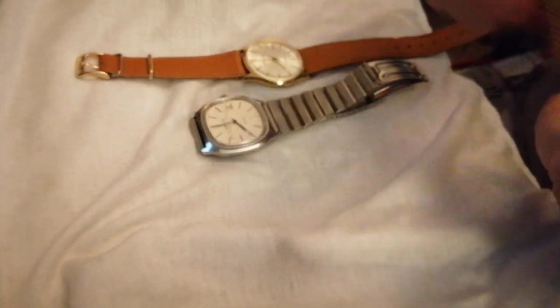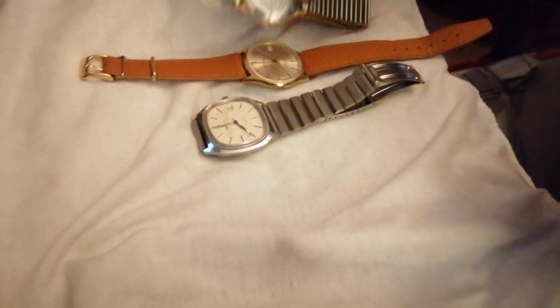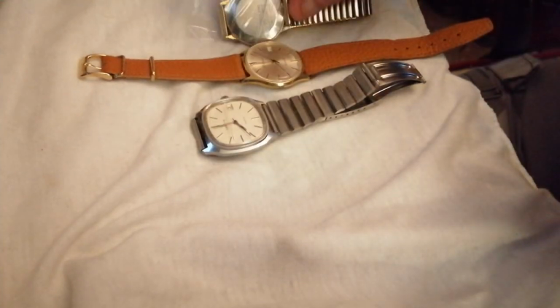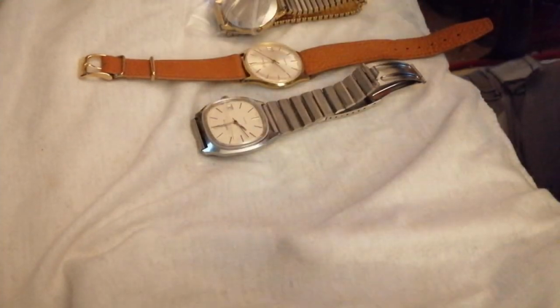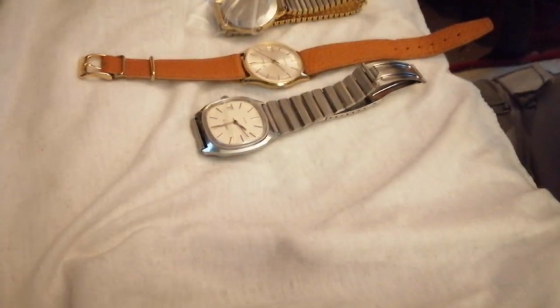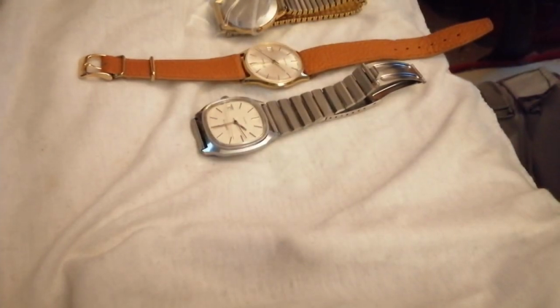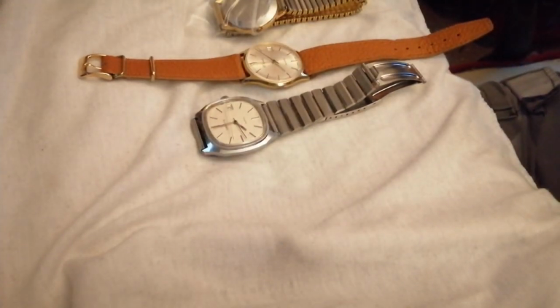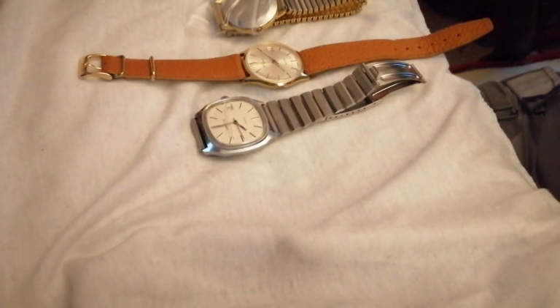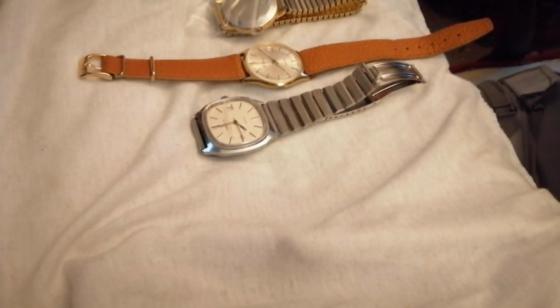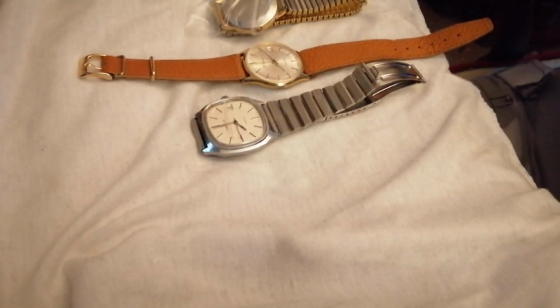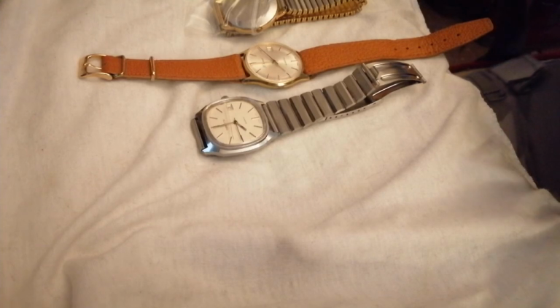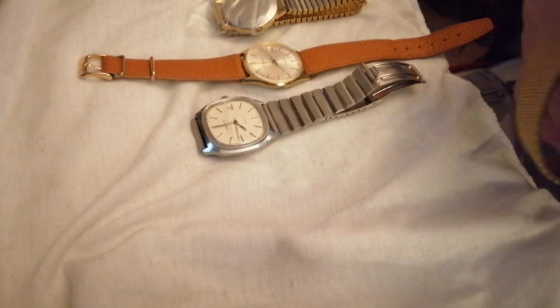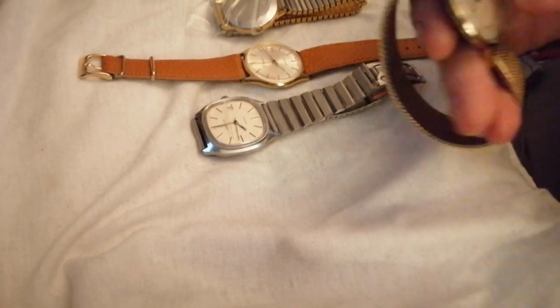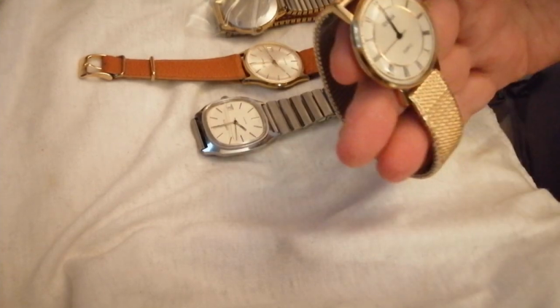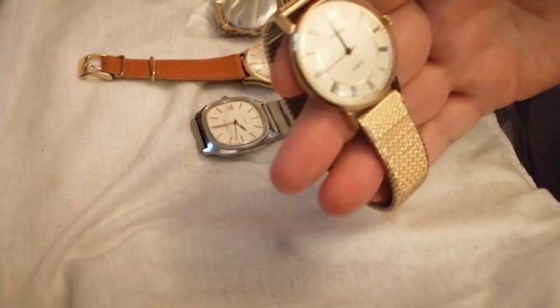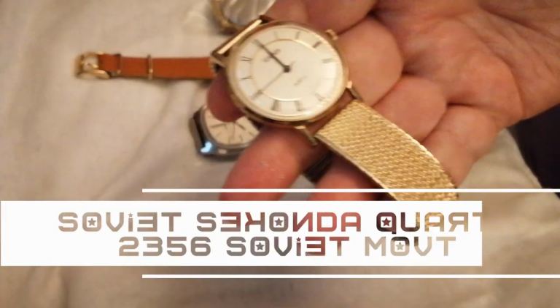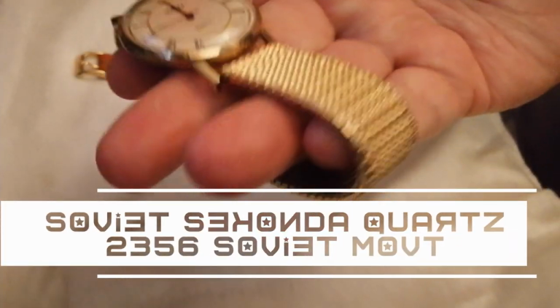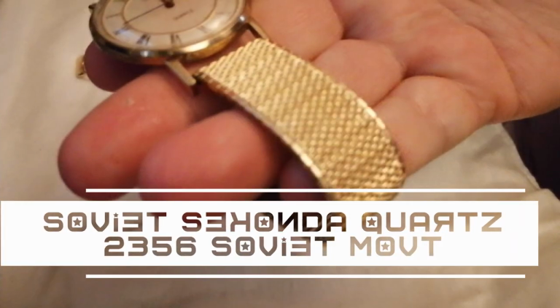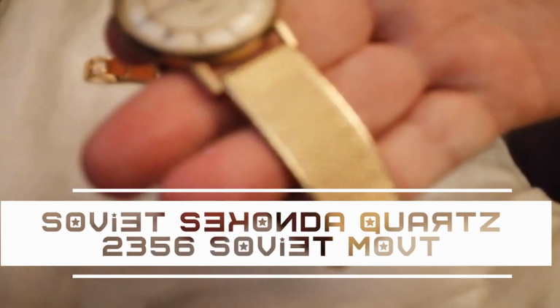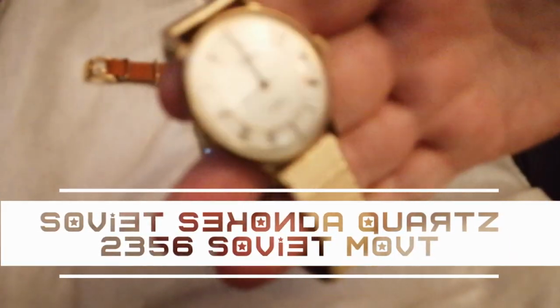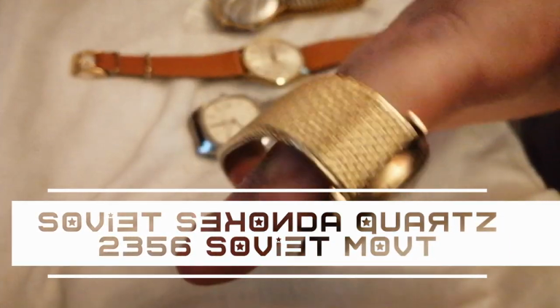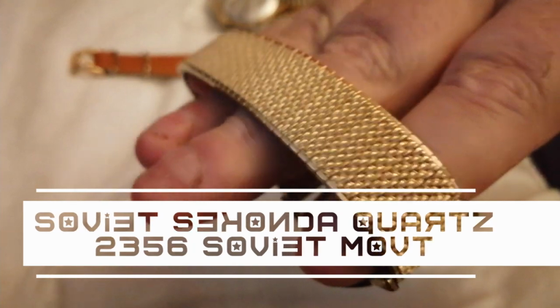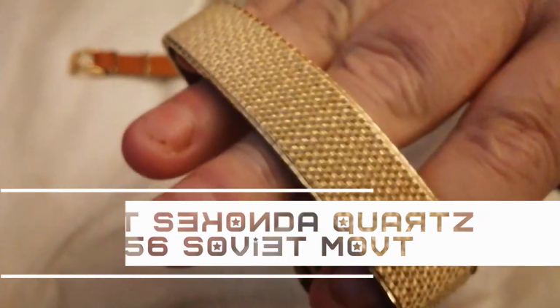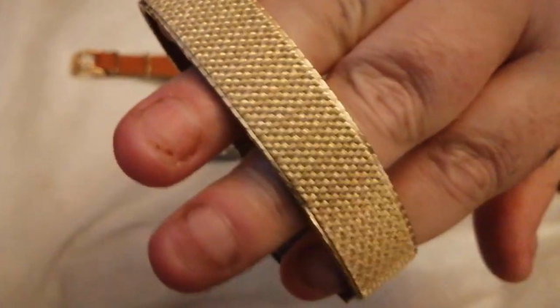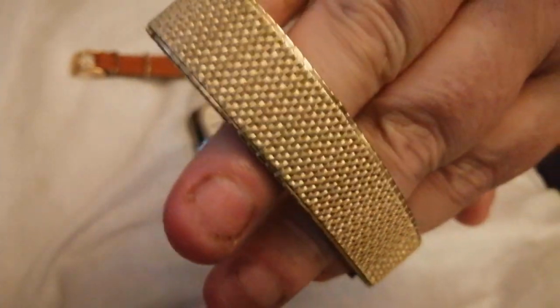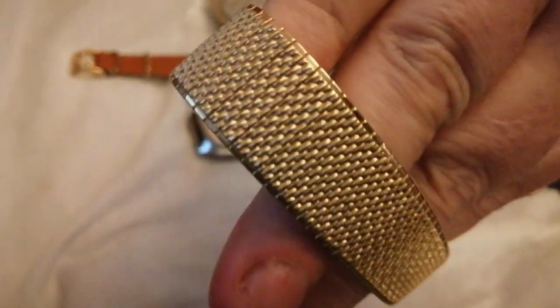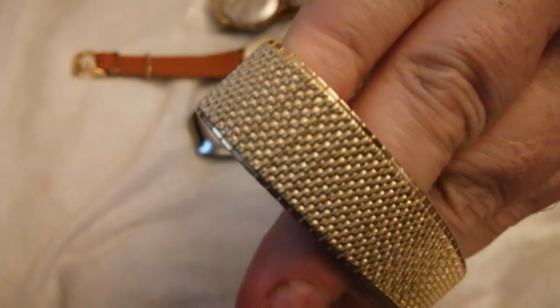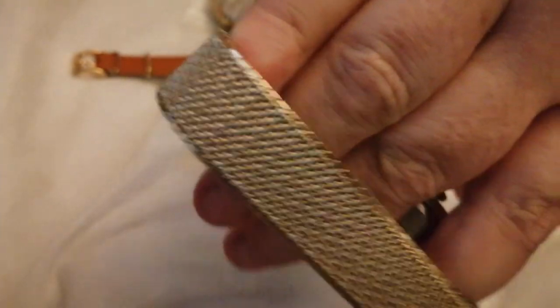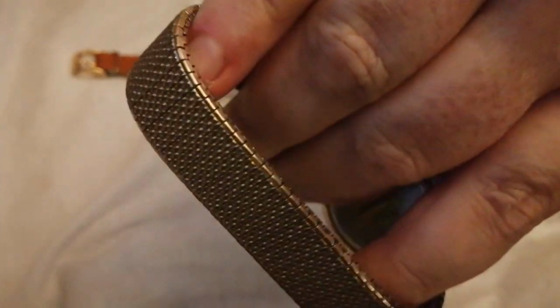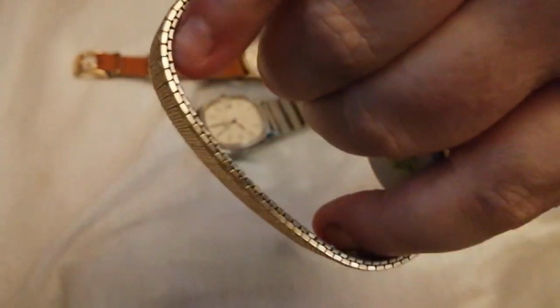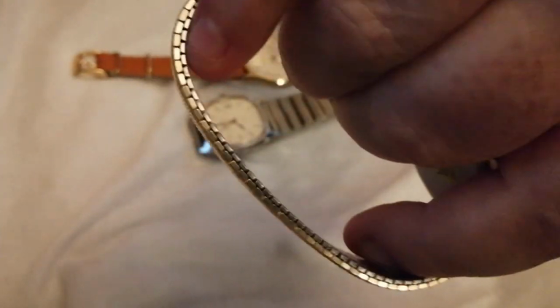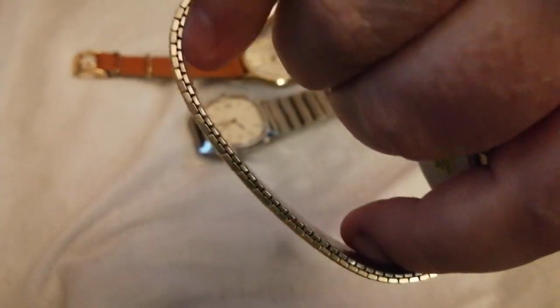Look at the quality of that rolled gold expanding bracelet — not a scratch mark or blemish on it, it's absolutely beautiful. And of course there's this one here — look at the bracelet on that one, look how beautiful that is. That is absolutely gorgeous. There's nine carat rolled gold — ain't no messing around.